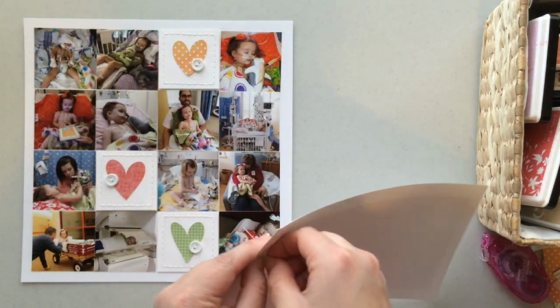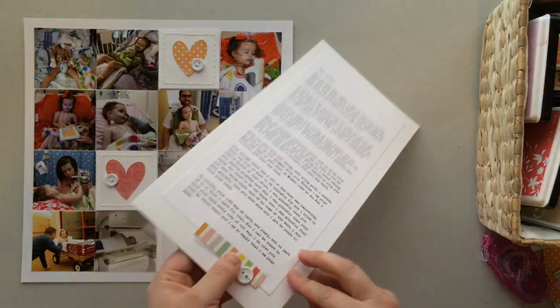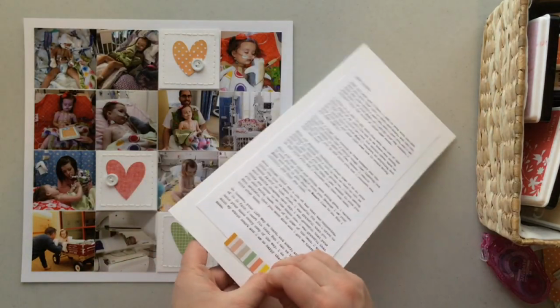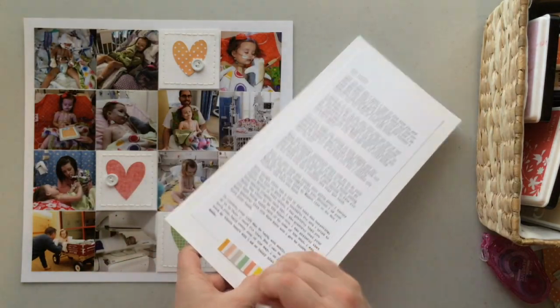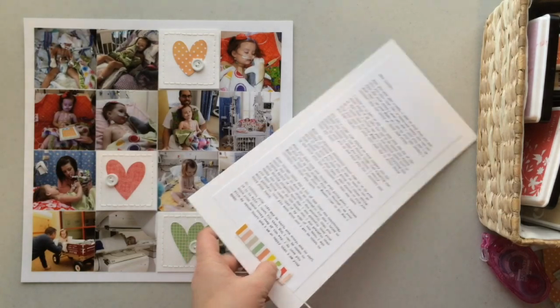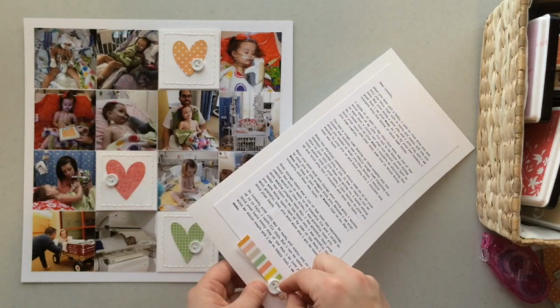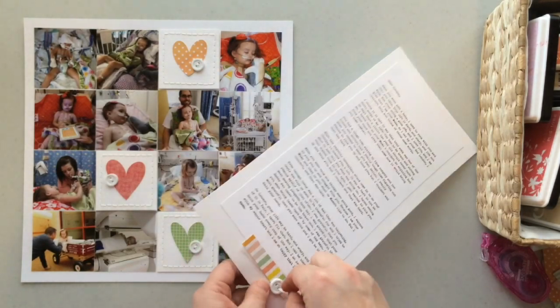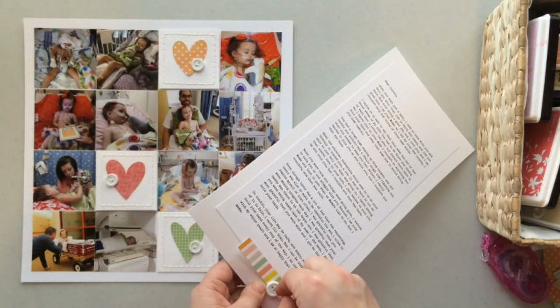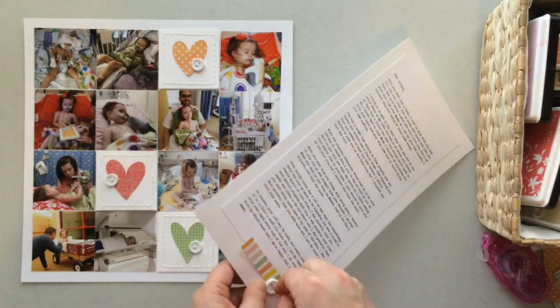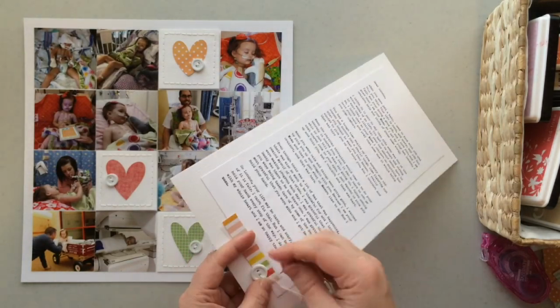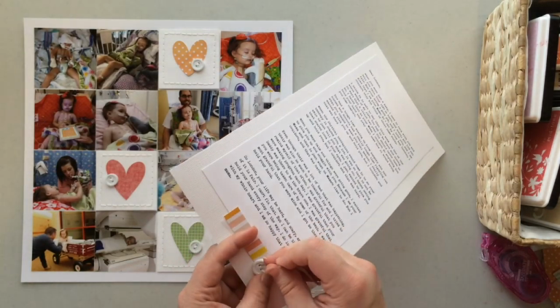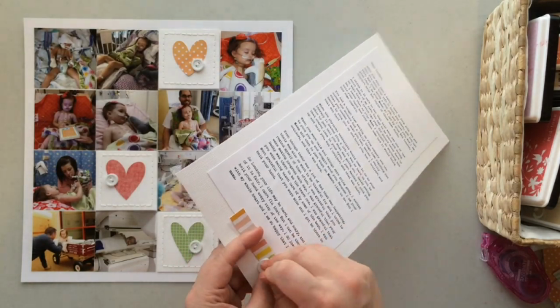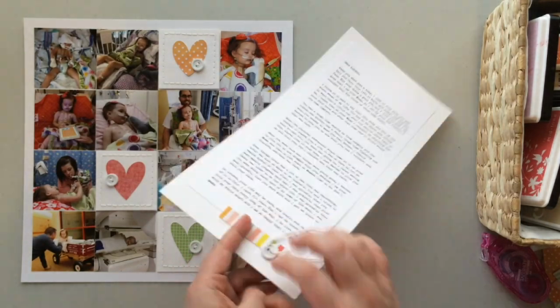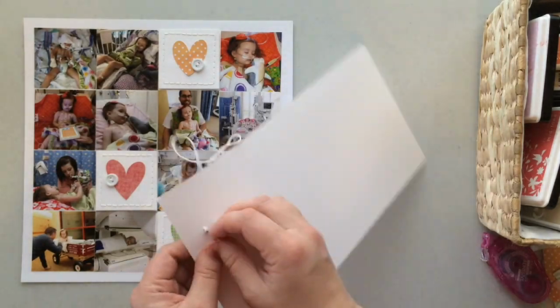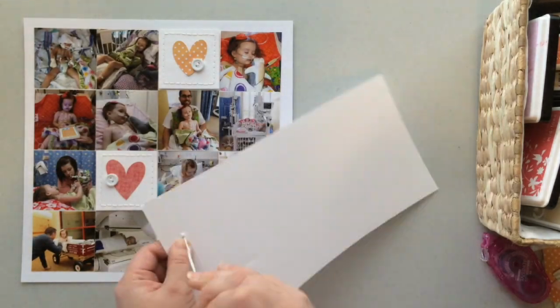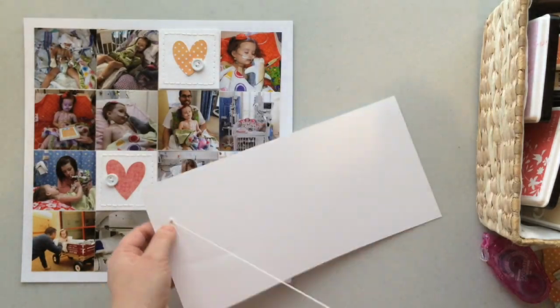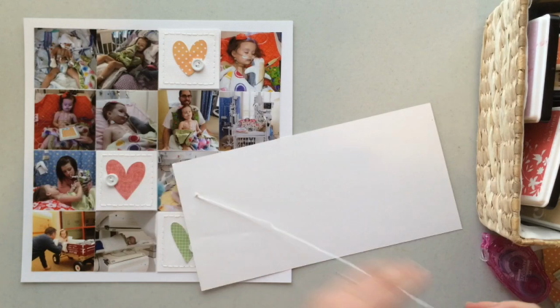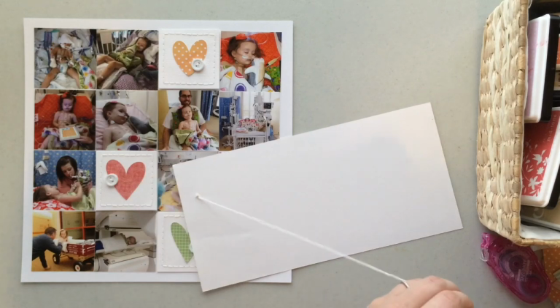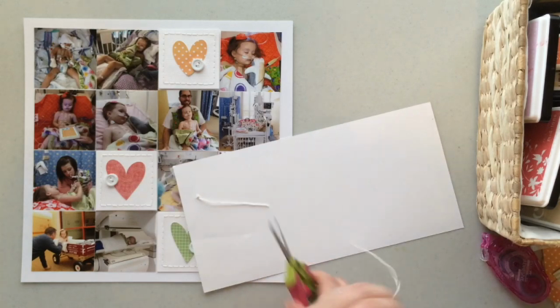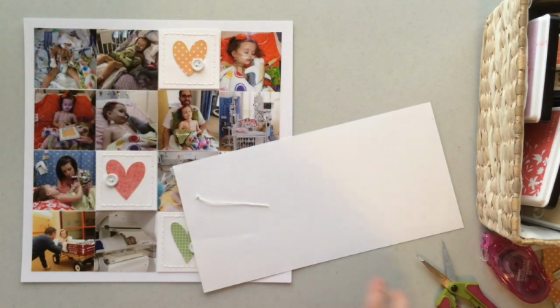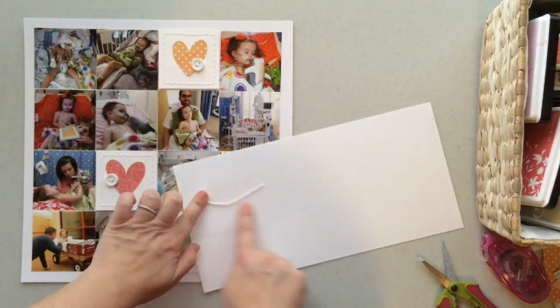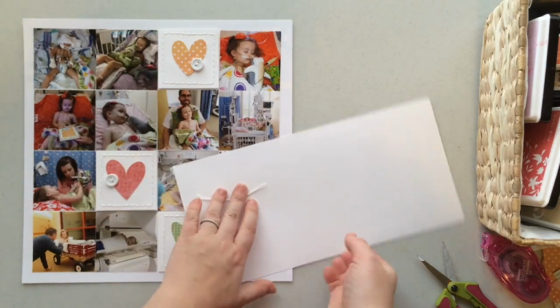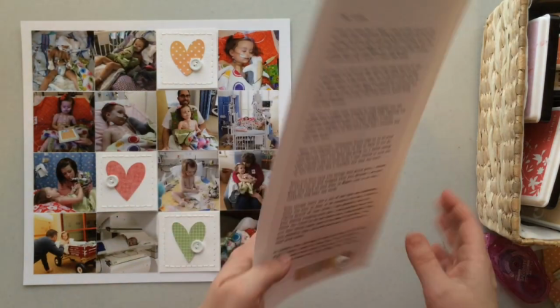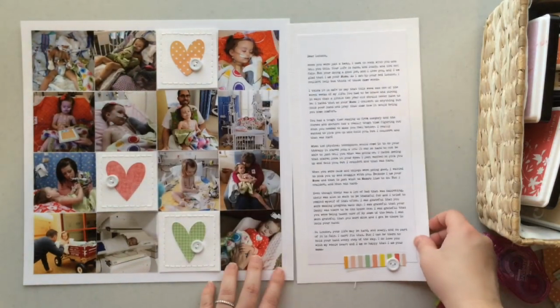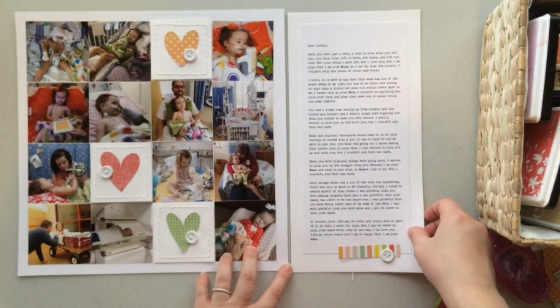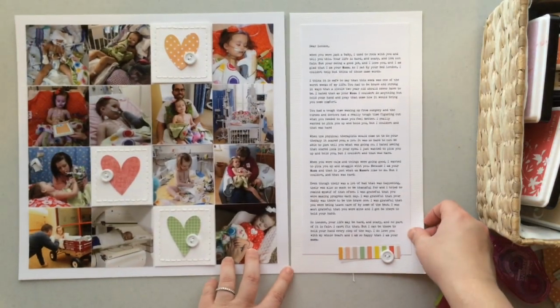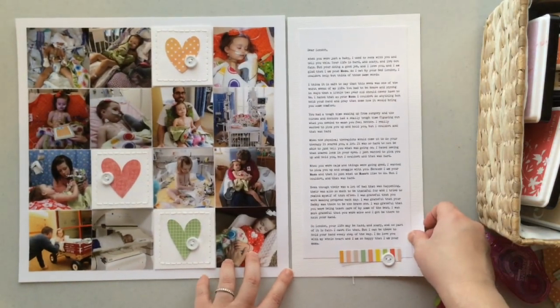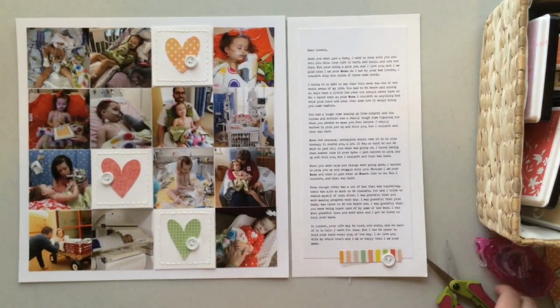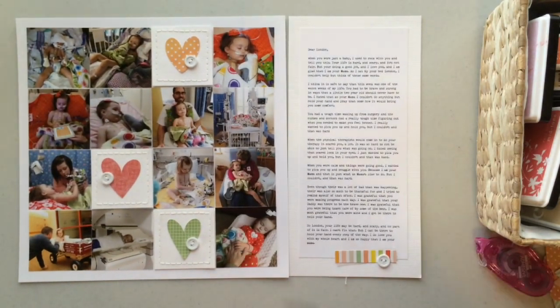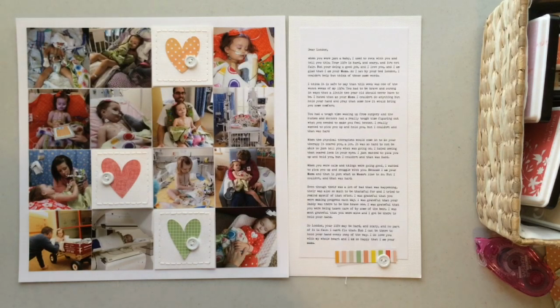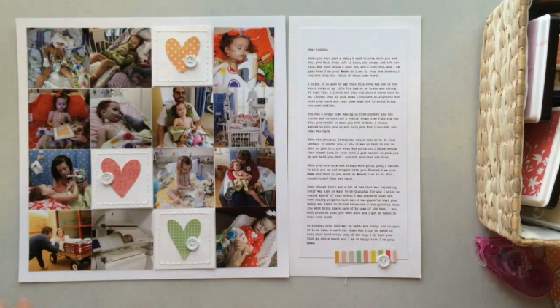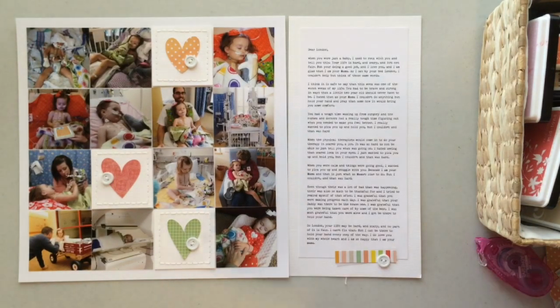With this layout being so photo heavy and word heavy, I didn't know if it was going to be my favorite layout I've ever done. But it ended up looking way better than I had thought it would.